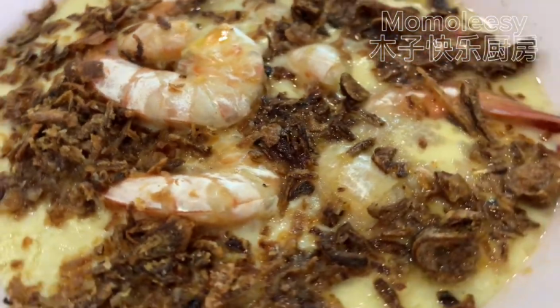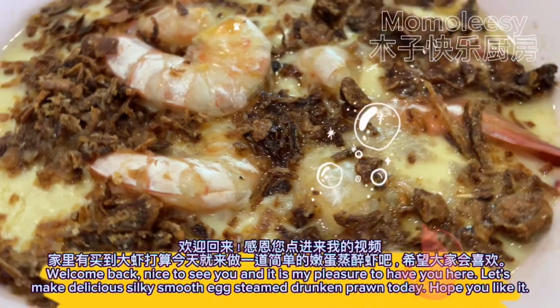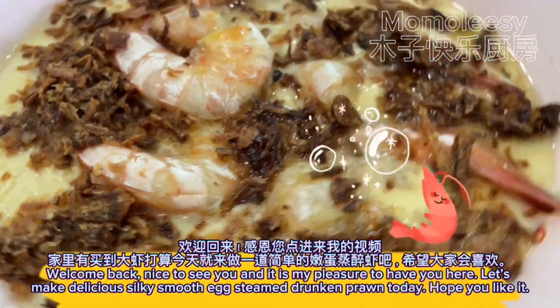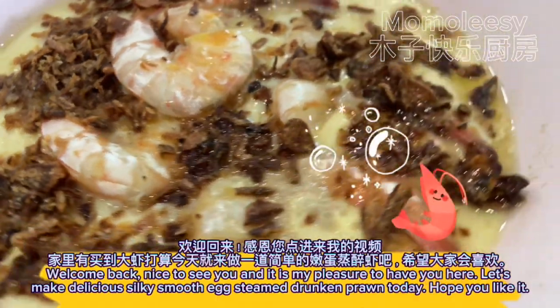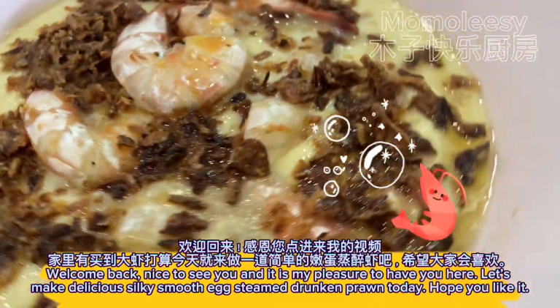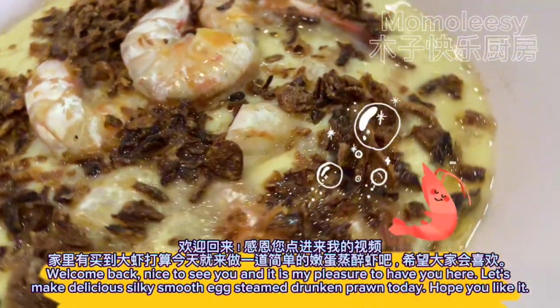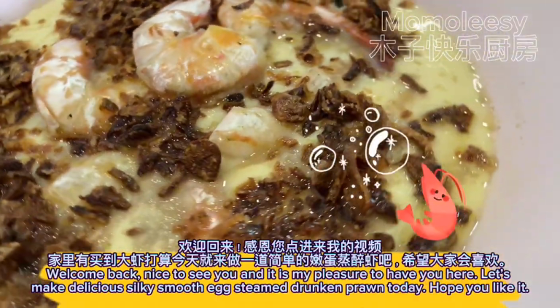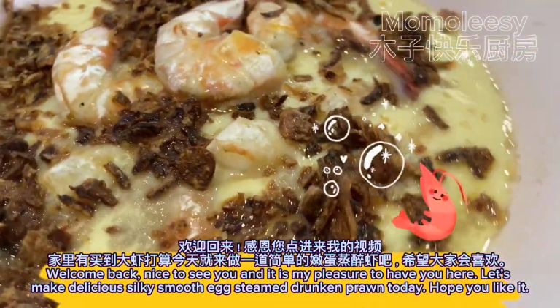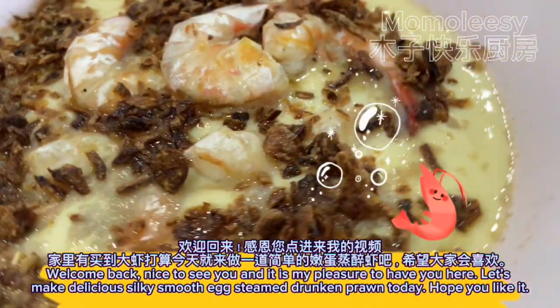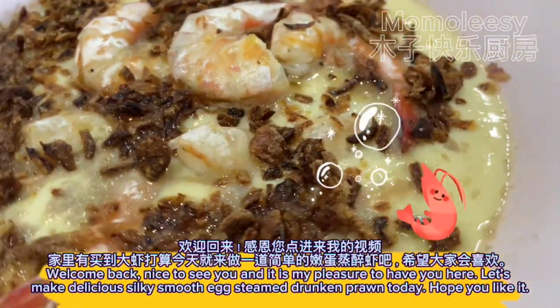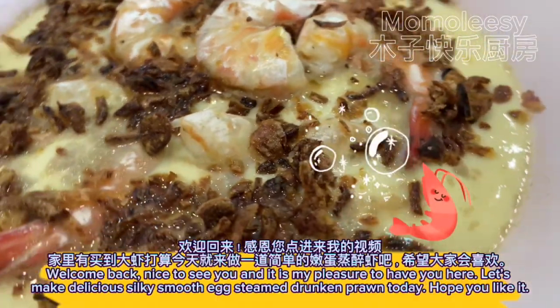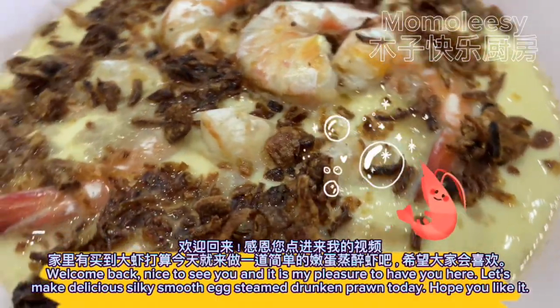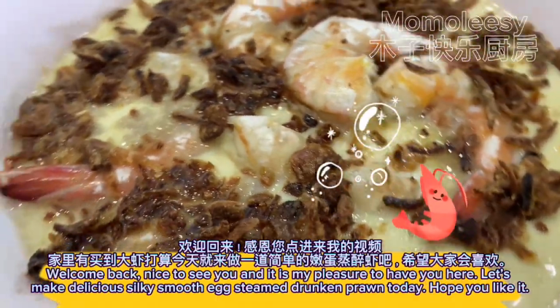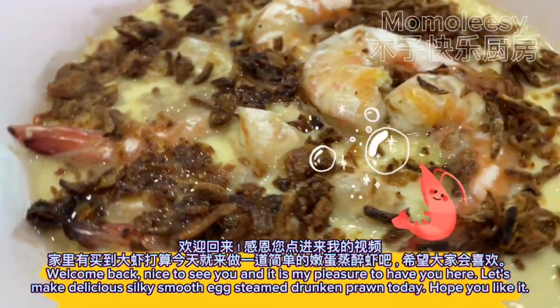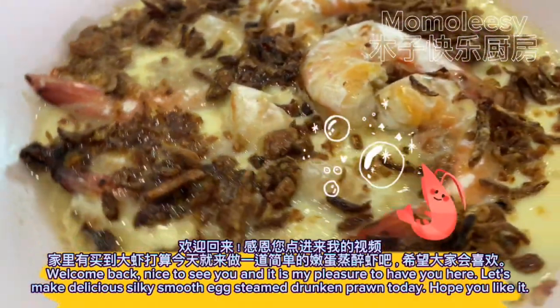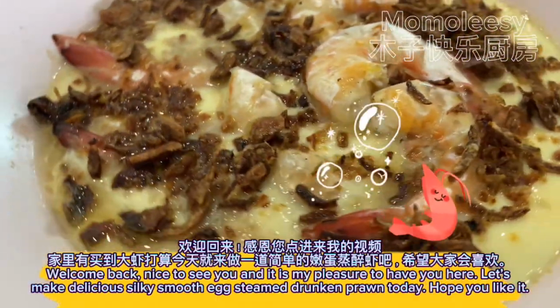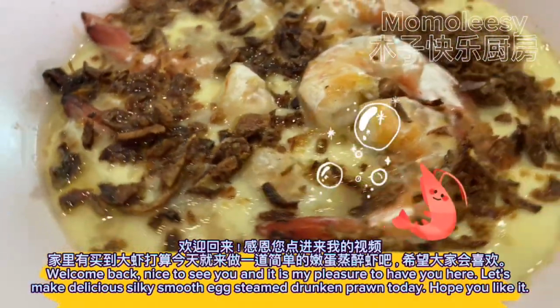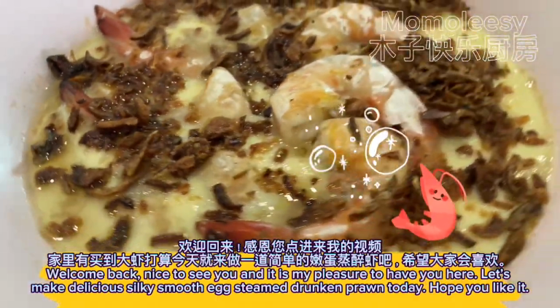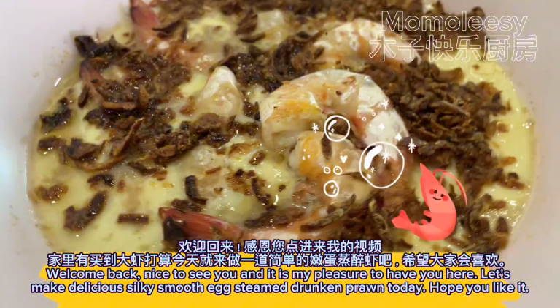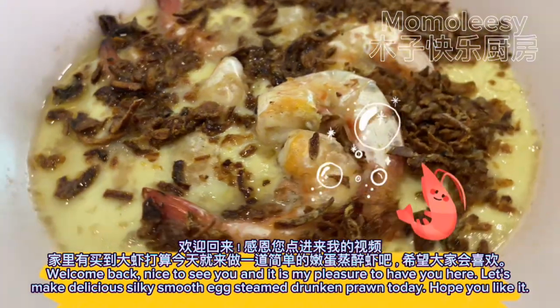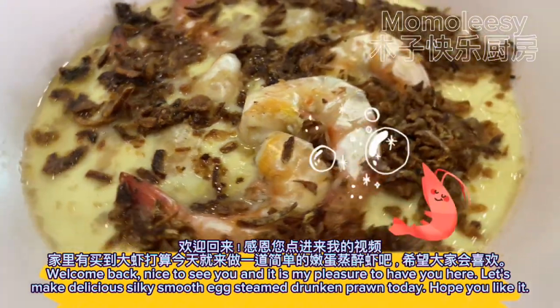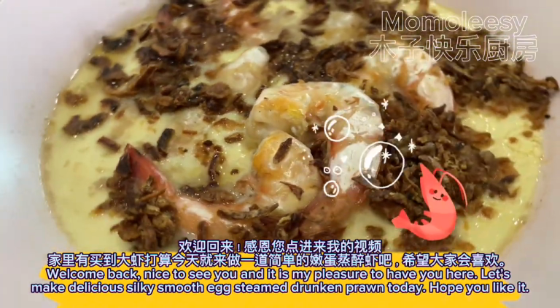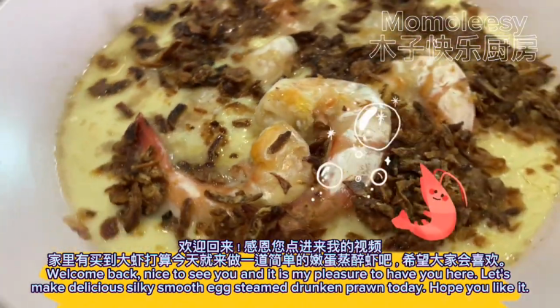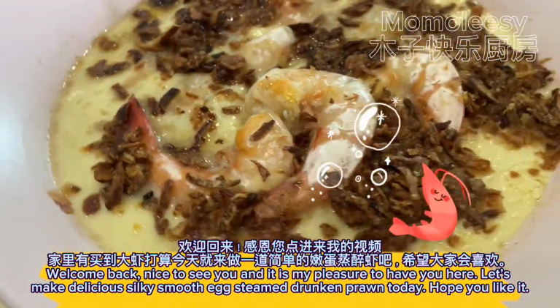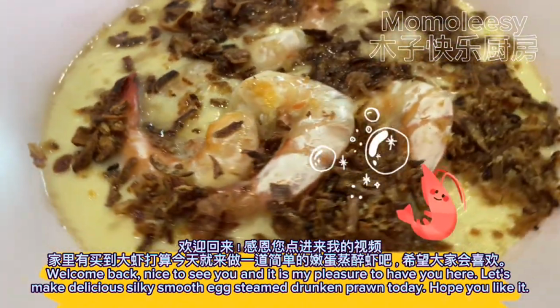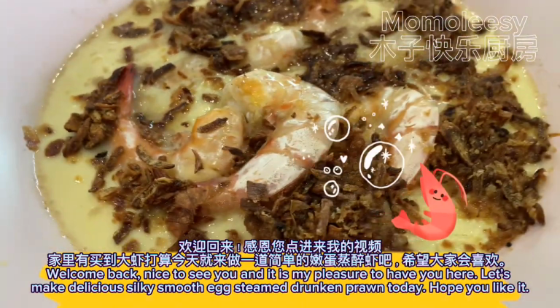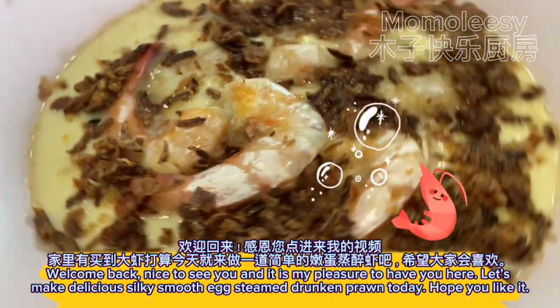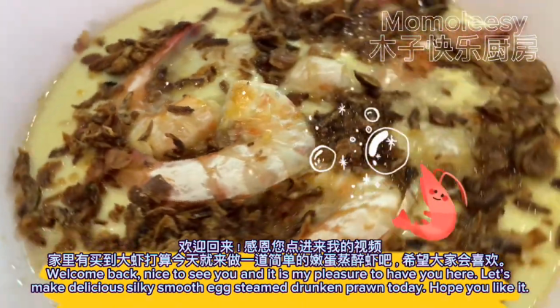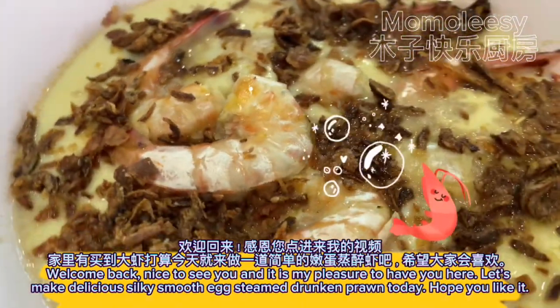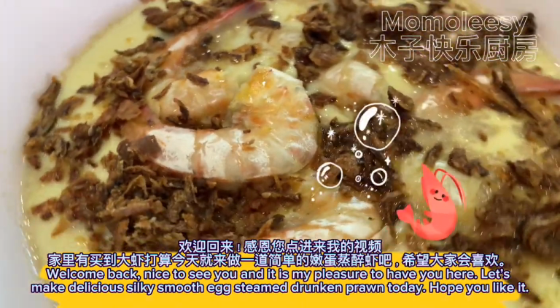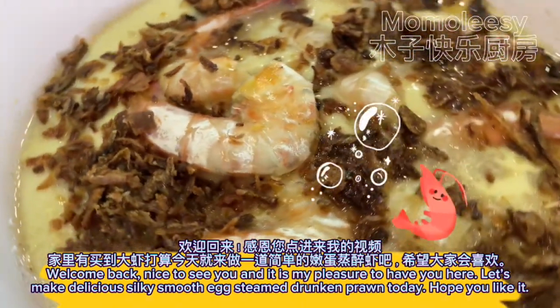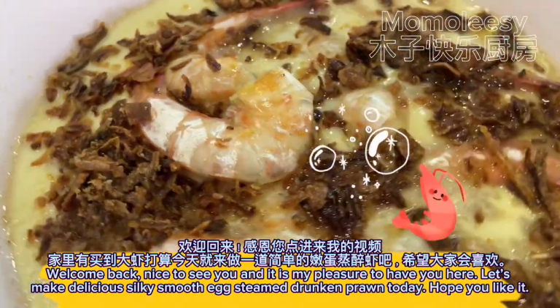Welcome back, nice to see you, and it is my pleasure to have you here. Let's make delicious silky smooth egg steamed drunken prawn today. Hope you like it!